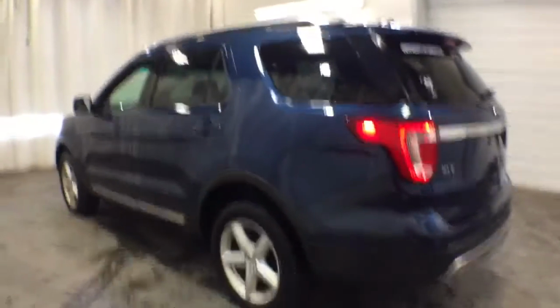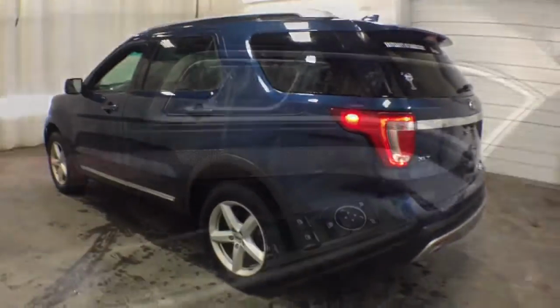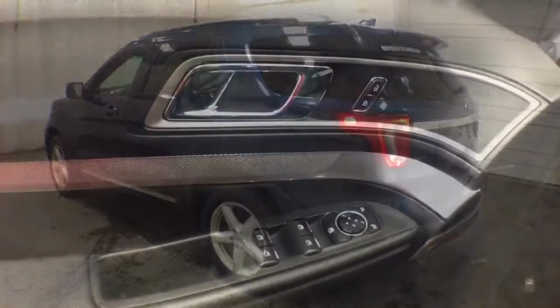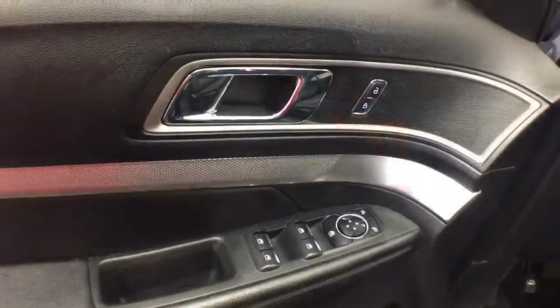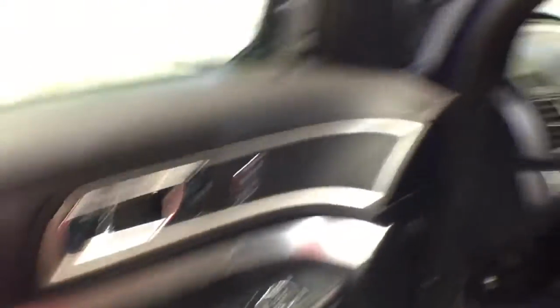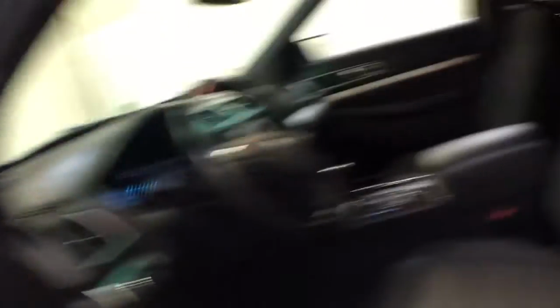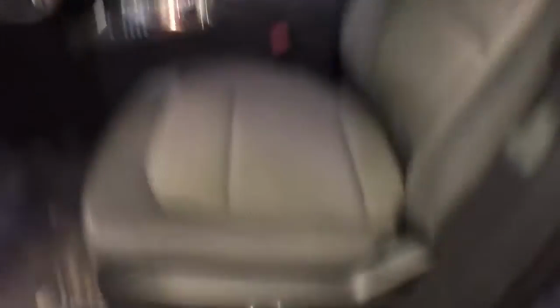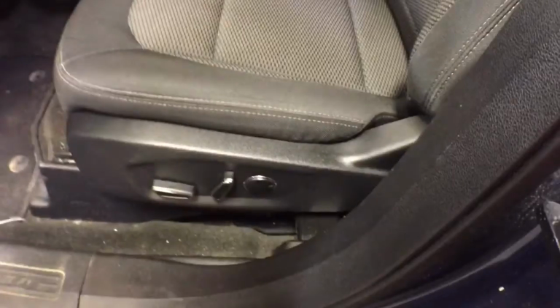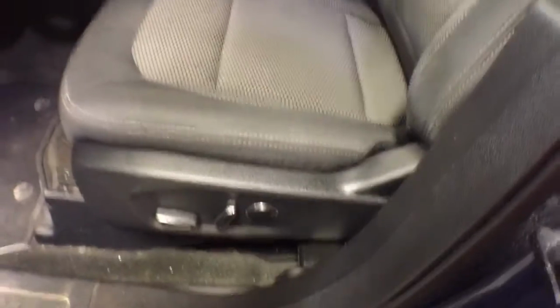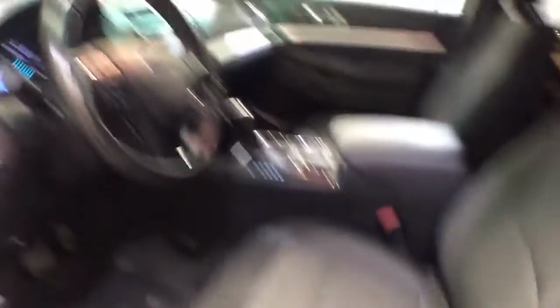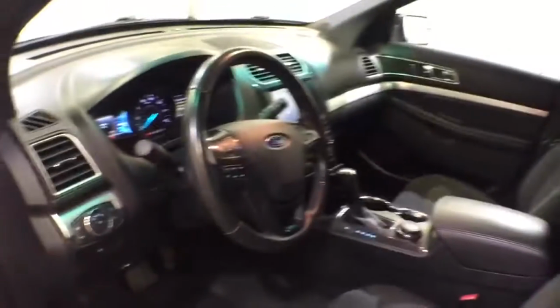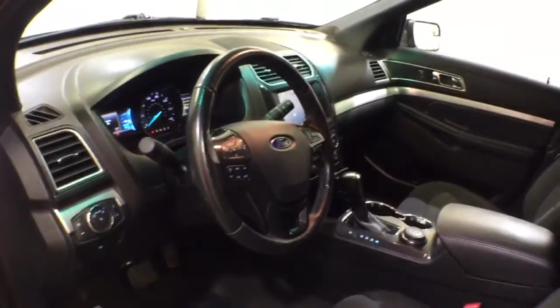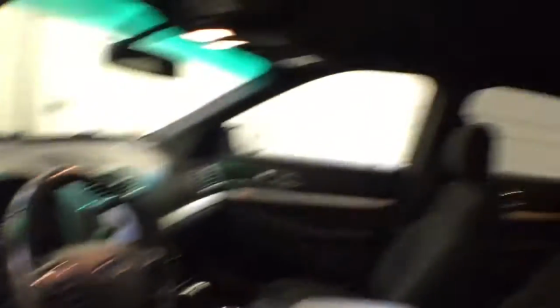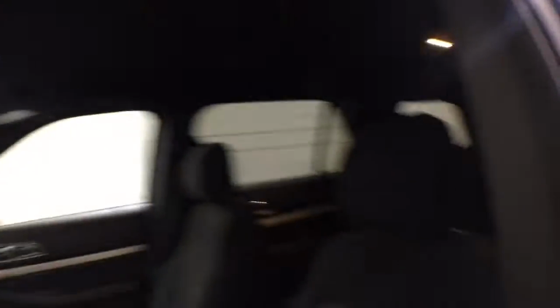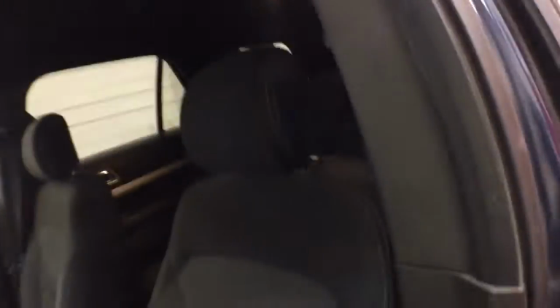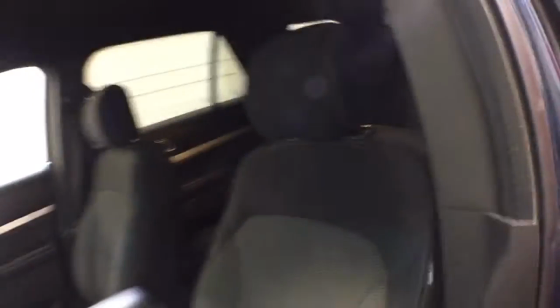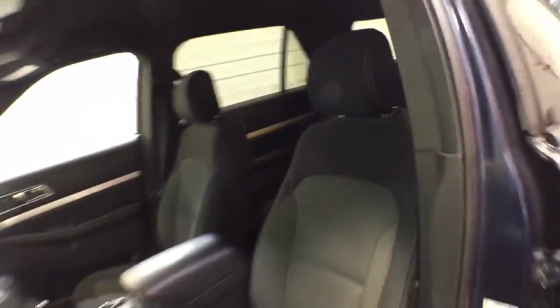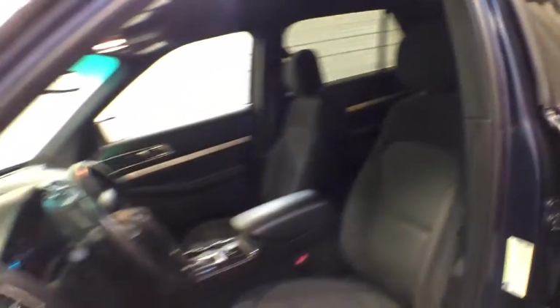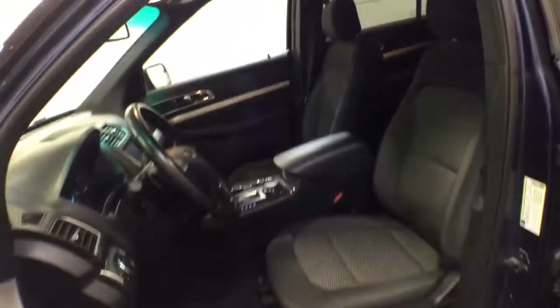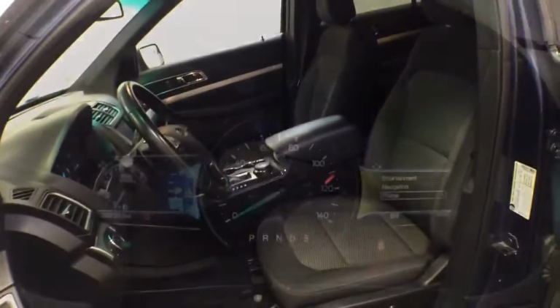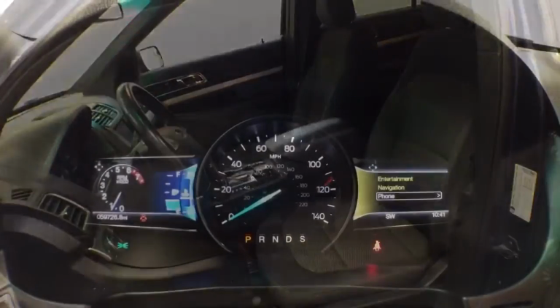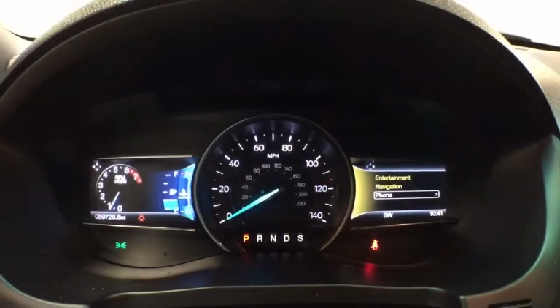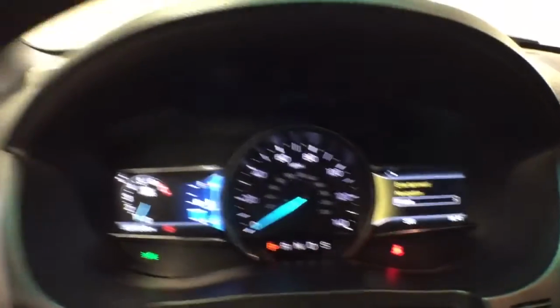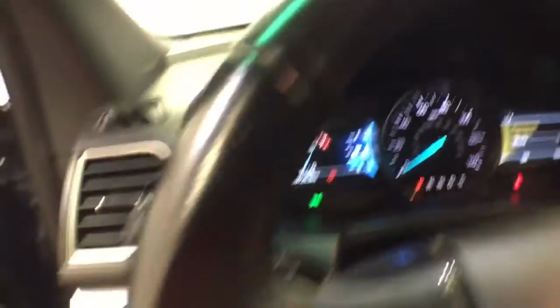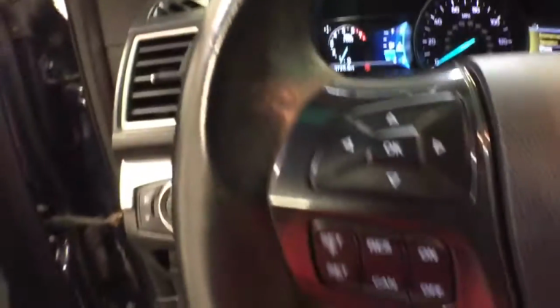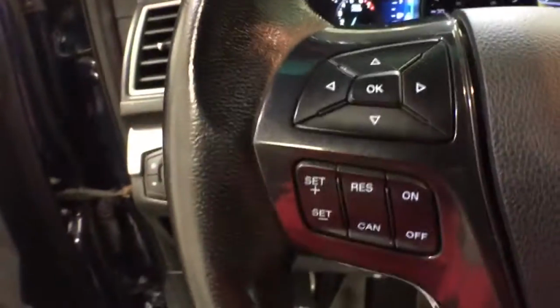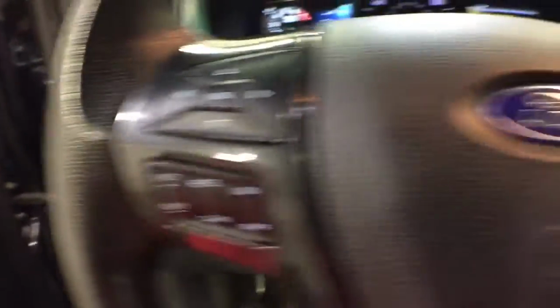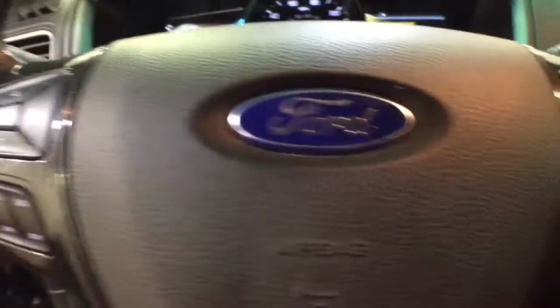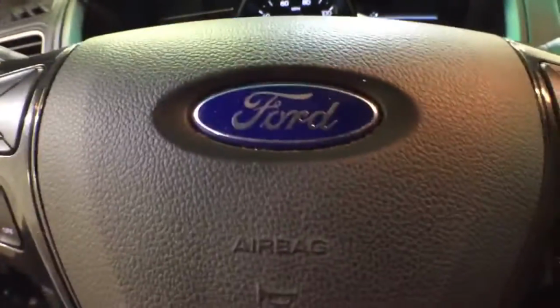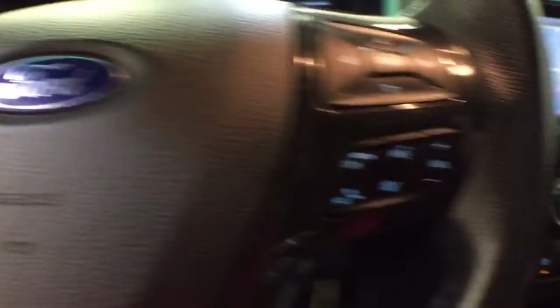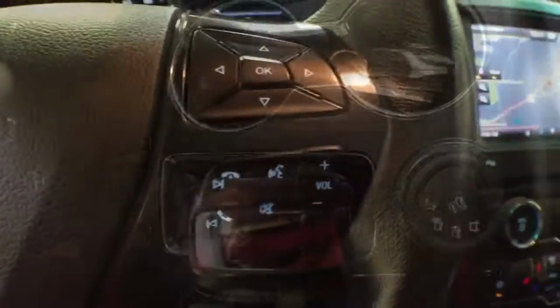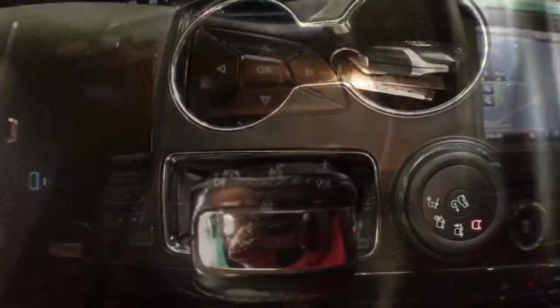Keyless entry, third row seat, heated driver seat, fog lamps, satellite radio, remote engine start, power passenger seat, iPod, MP3 input, heated mirrors, four-cylinder engine.